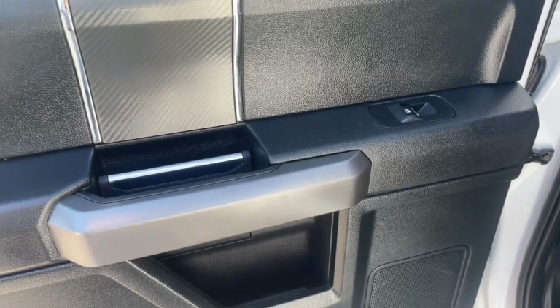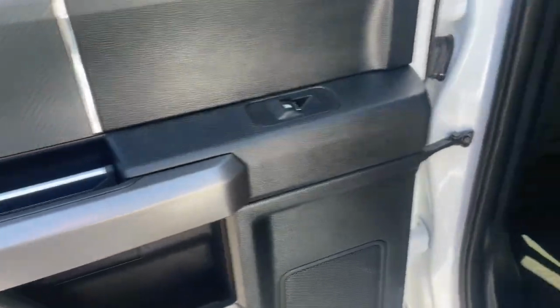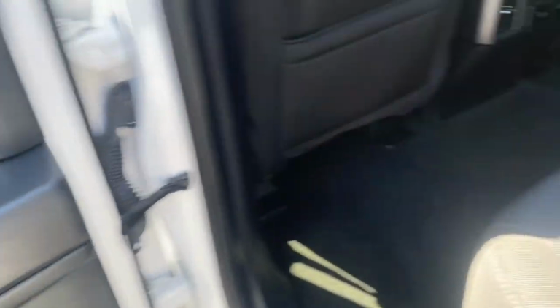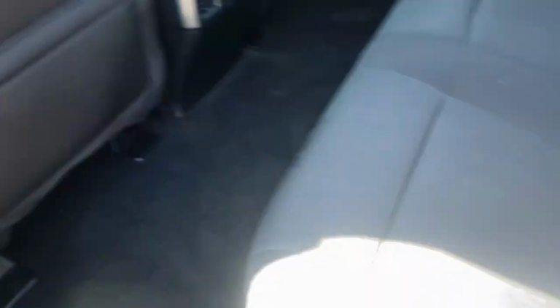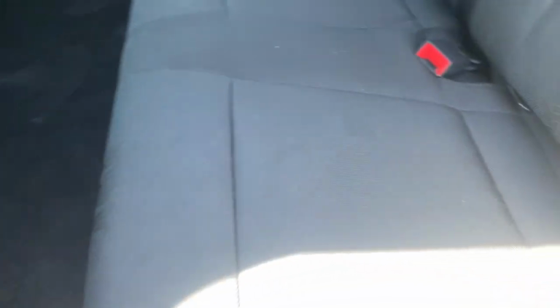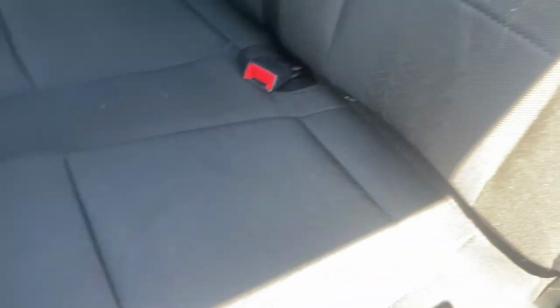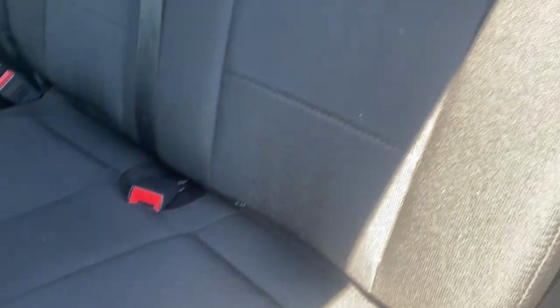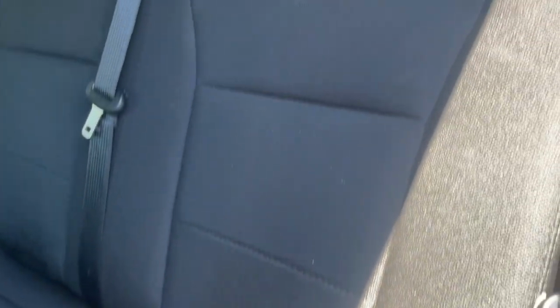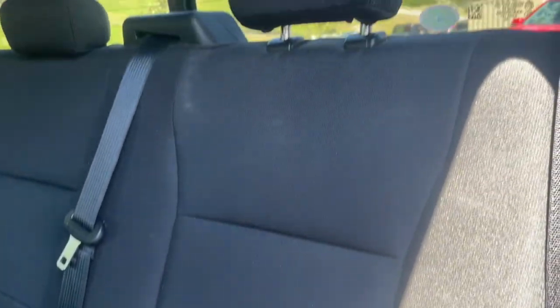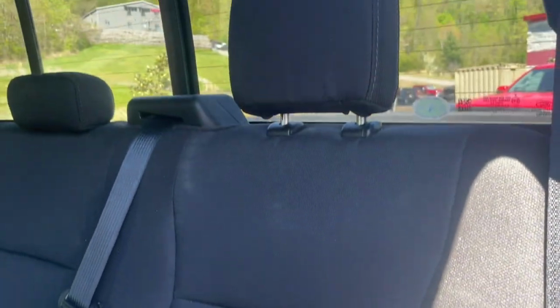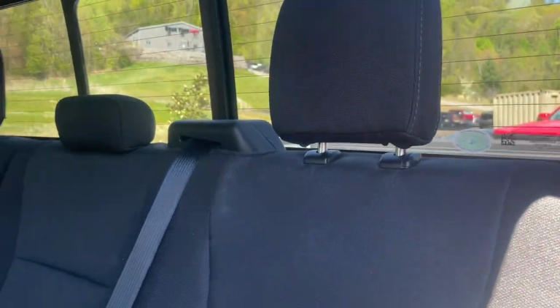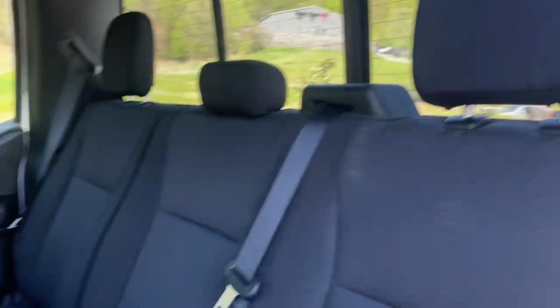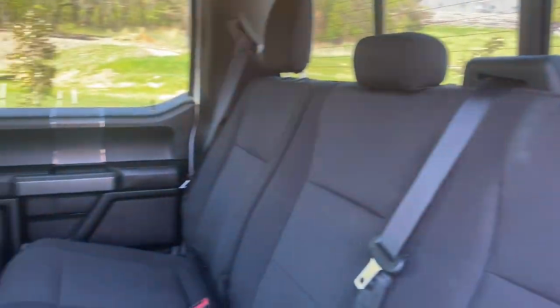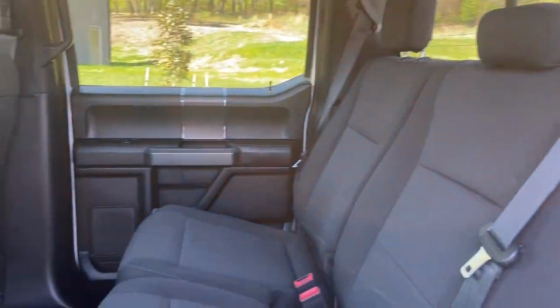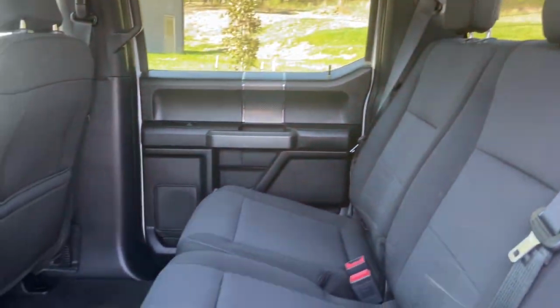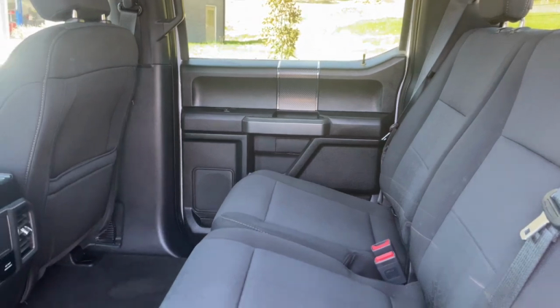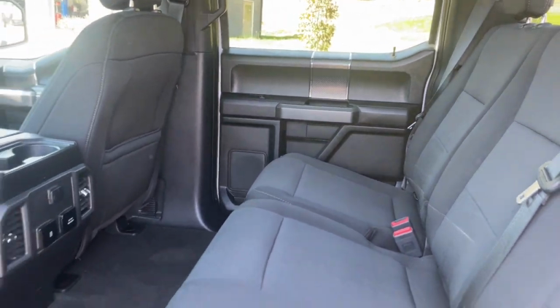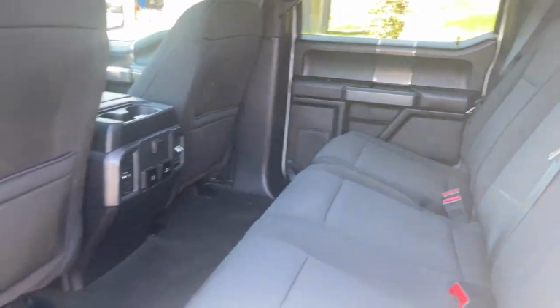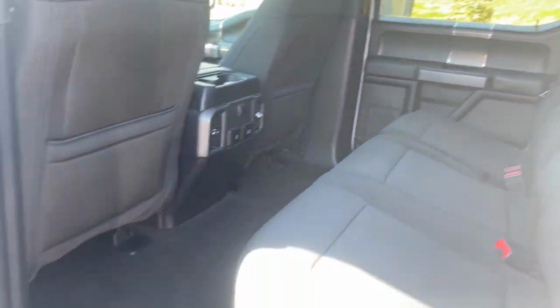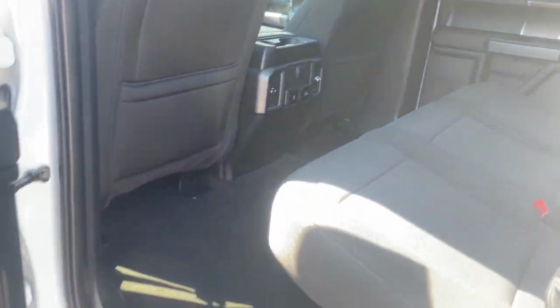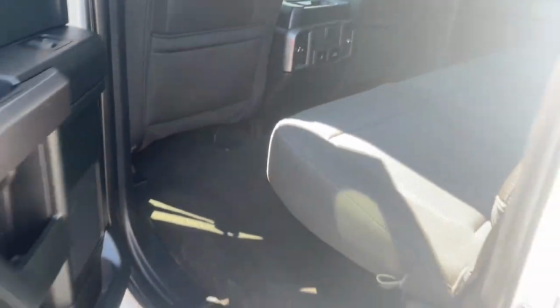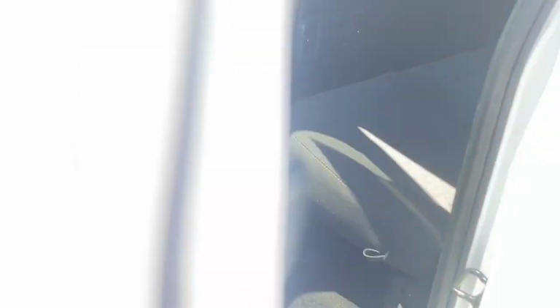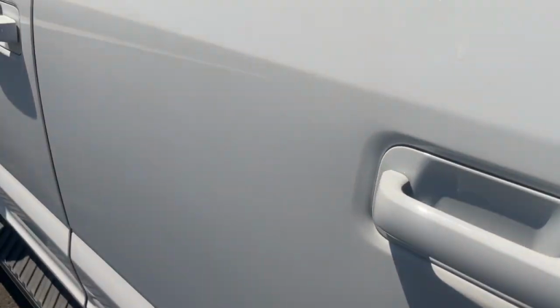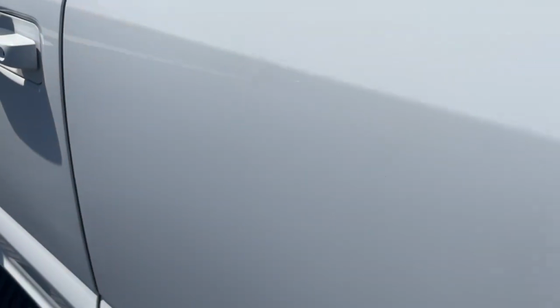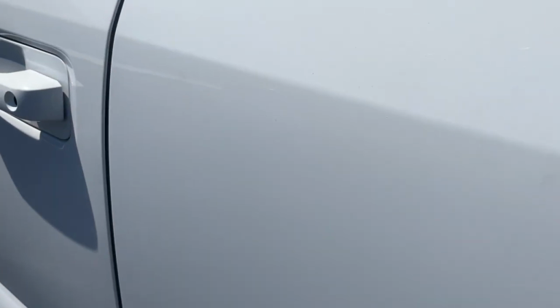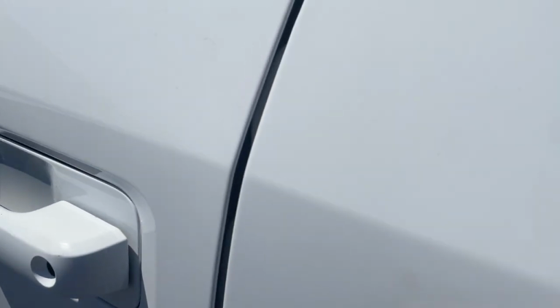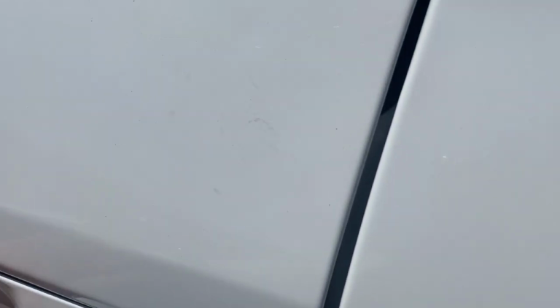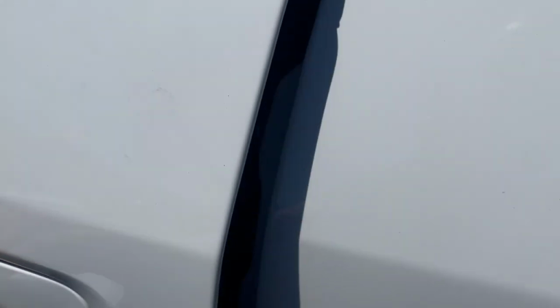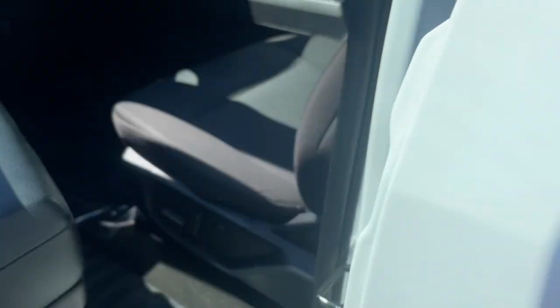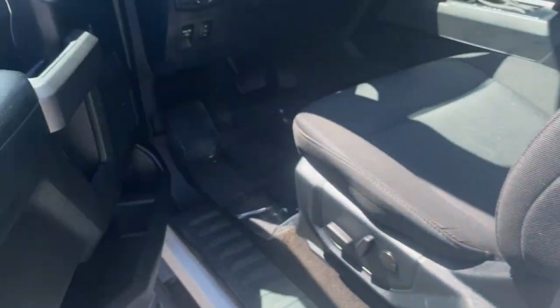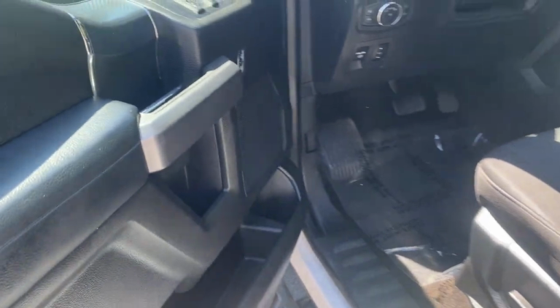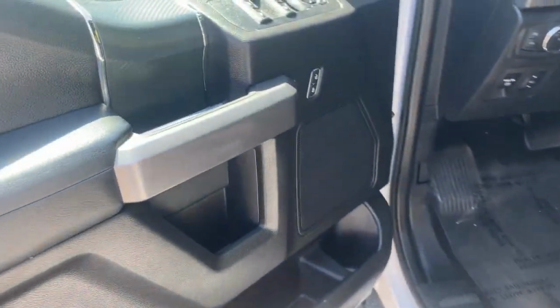These are just some of the great options this vehicle comes with: Apple CarPlay and/or Android Auto, Keyless Entry, Navigation System, Satellite Radio, Heated Mirrors.